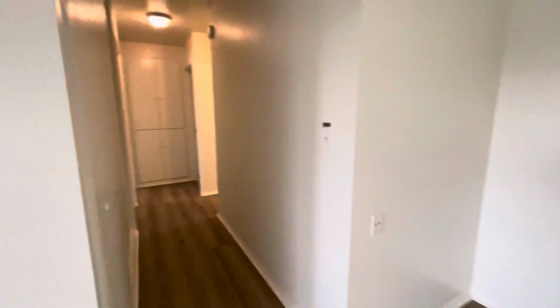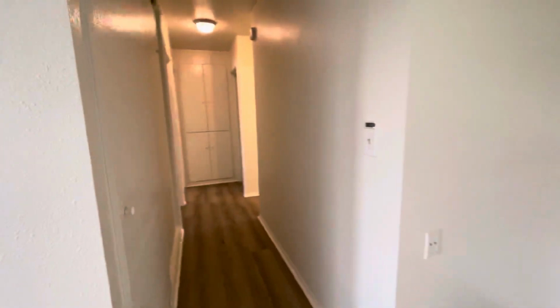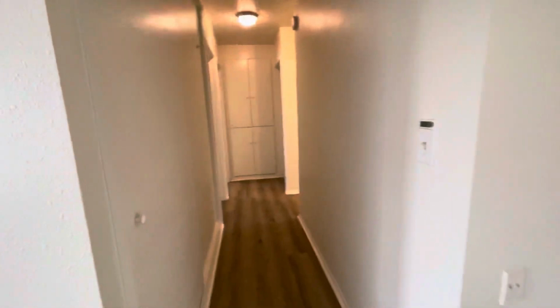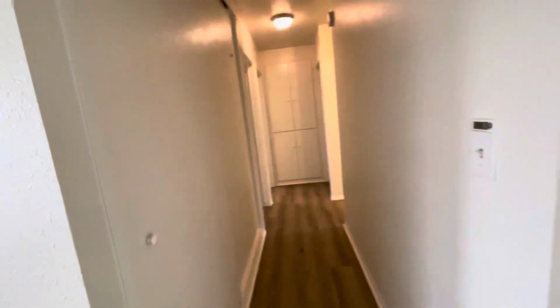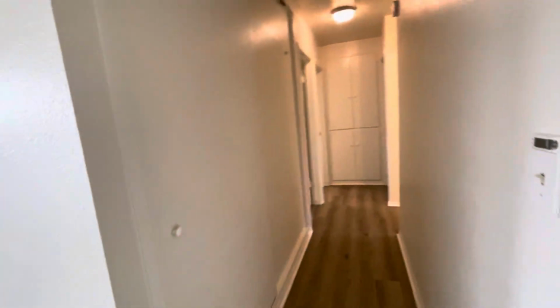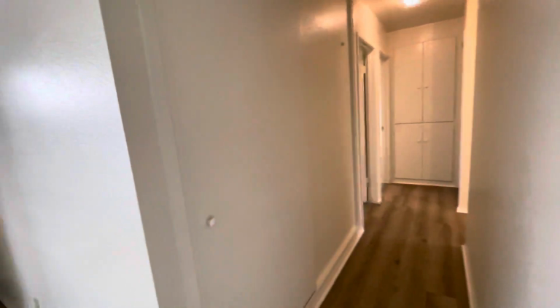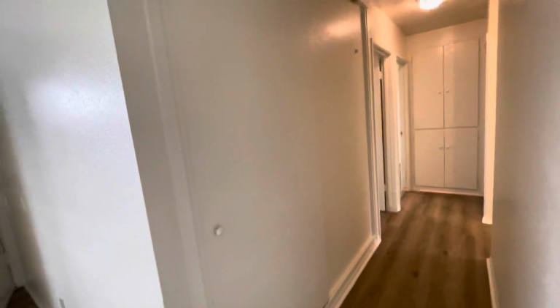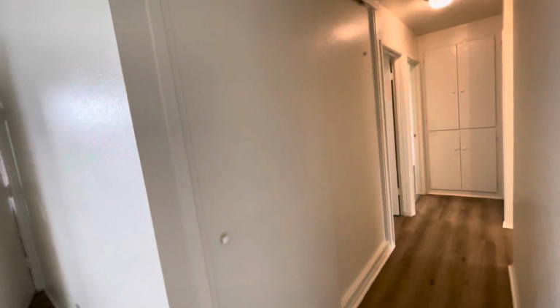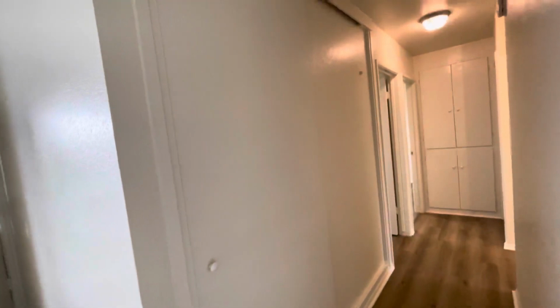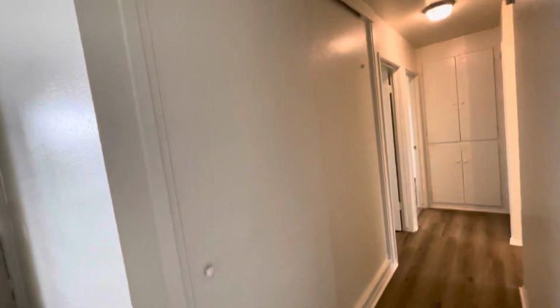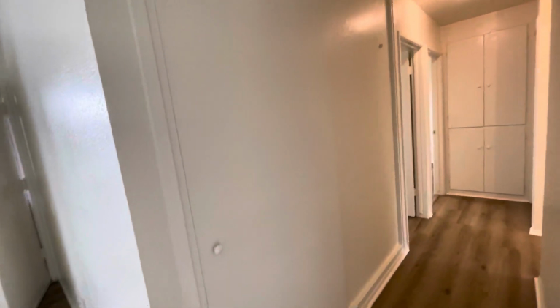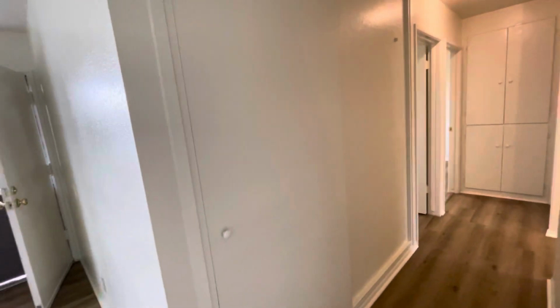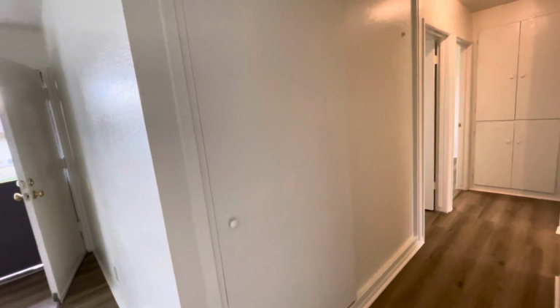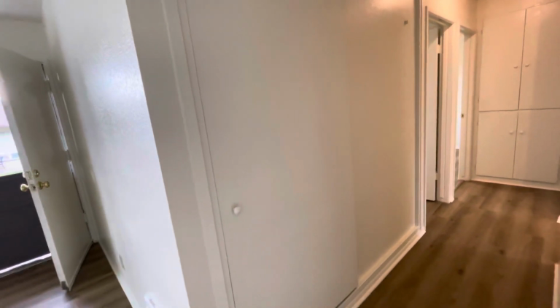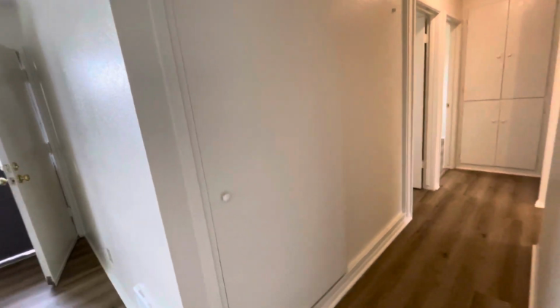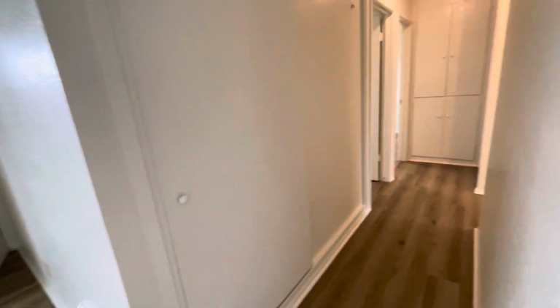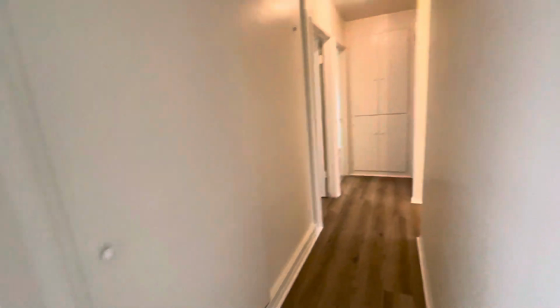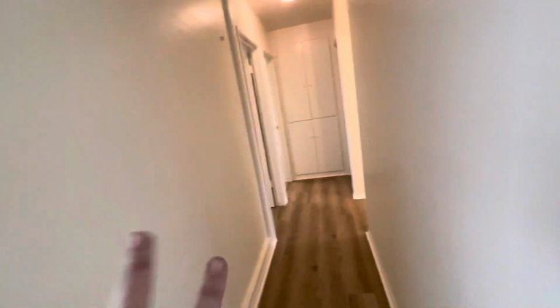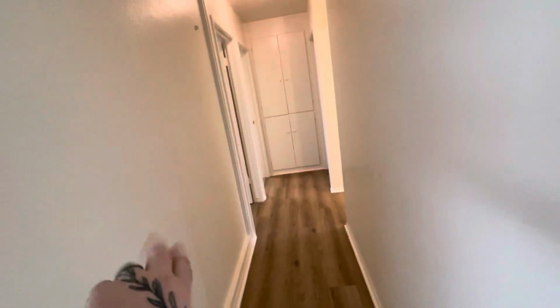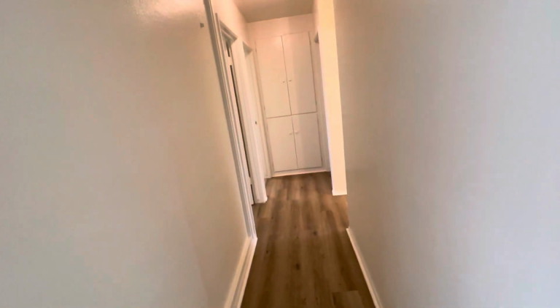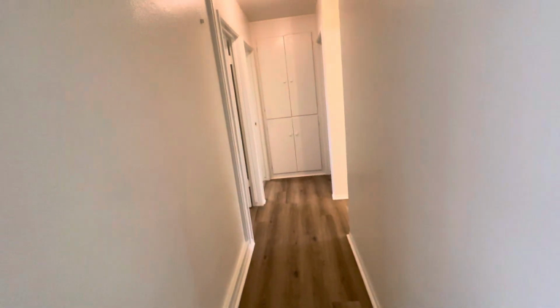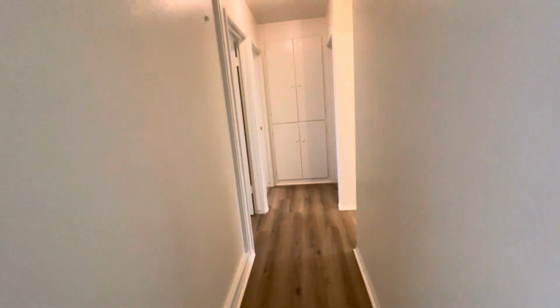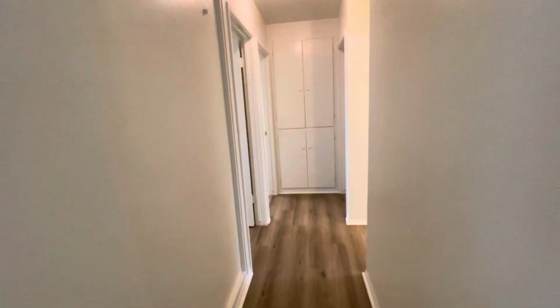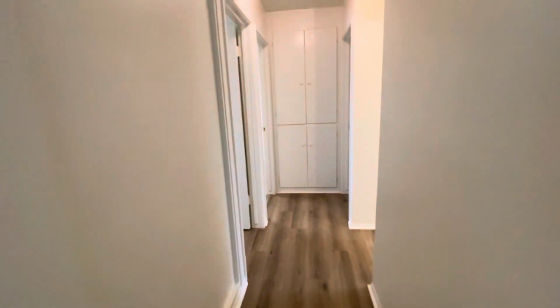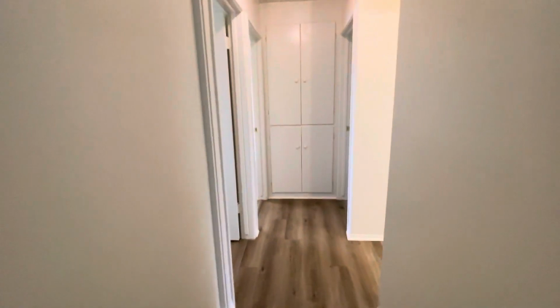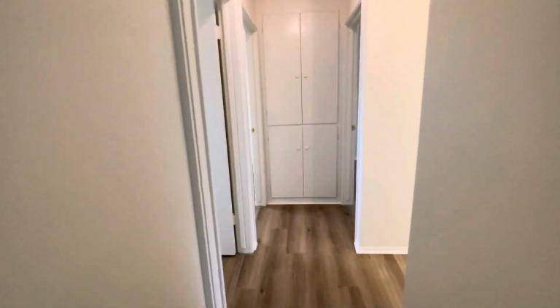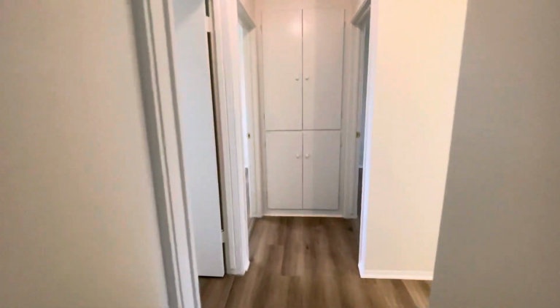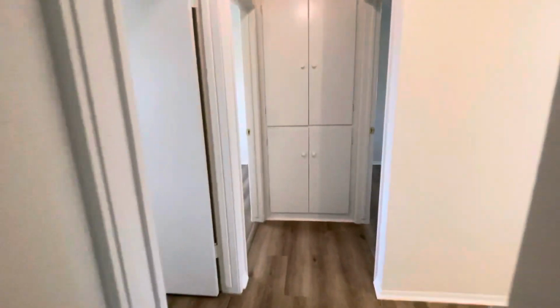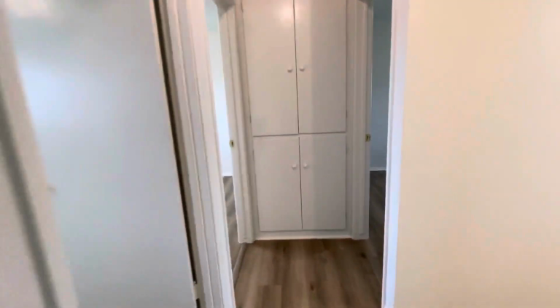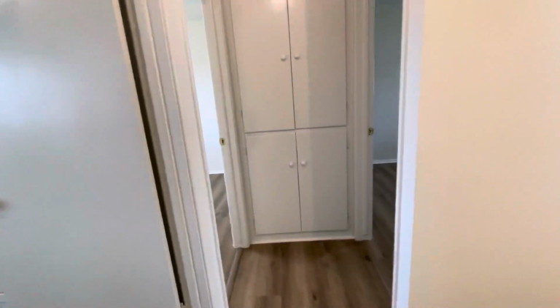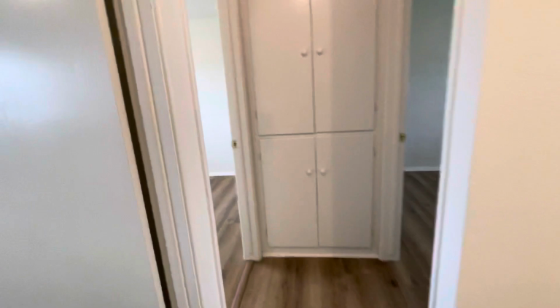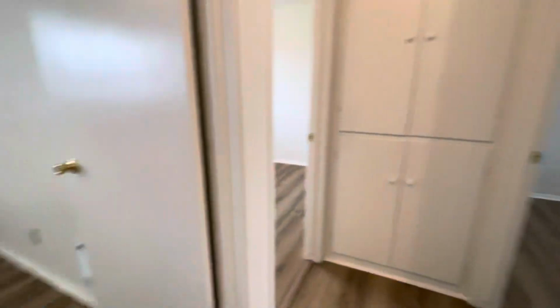Down the hallway here we do have a ceiling to floor closet. On the left hand side we have two bedrooms and on the right side we have one of the single bedrooms.